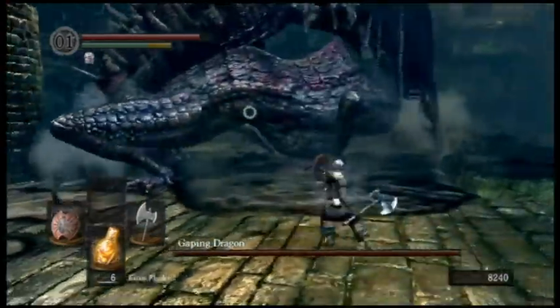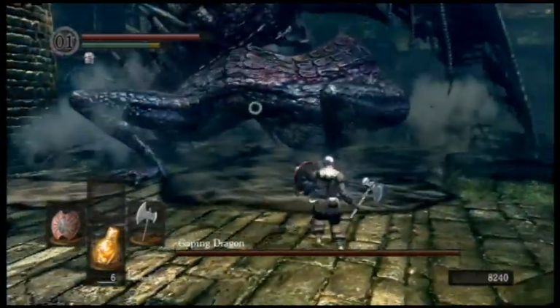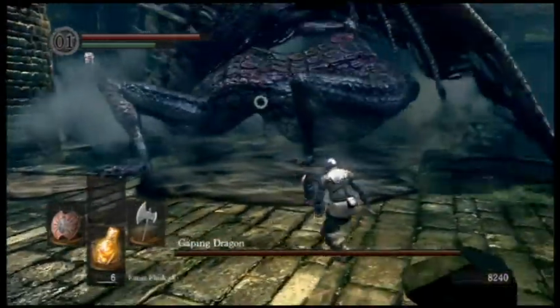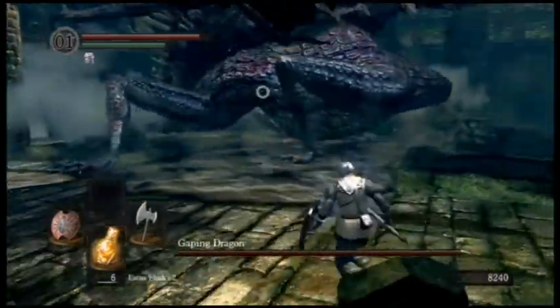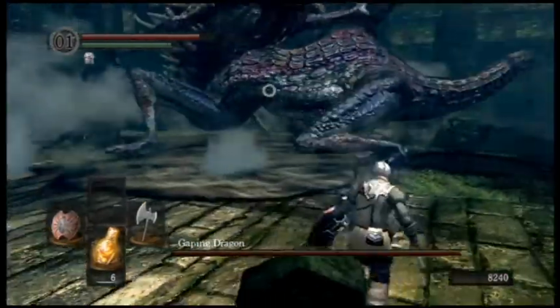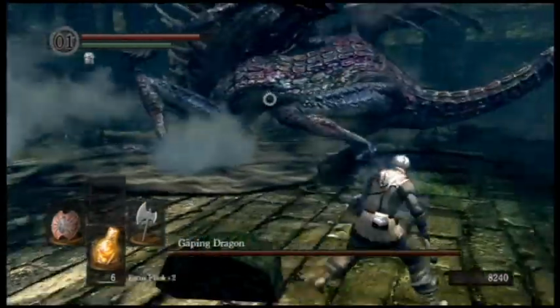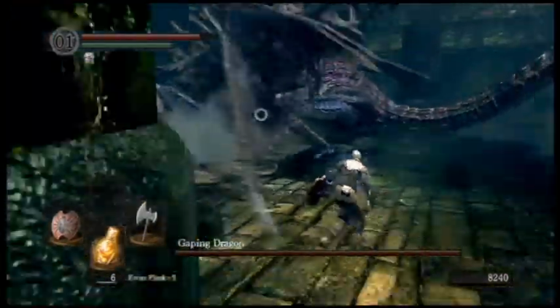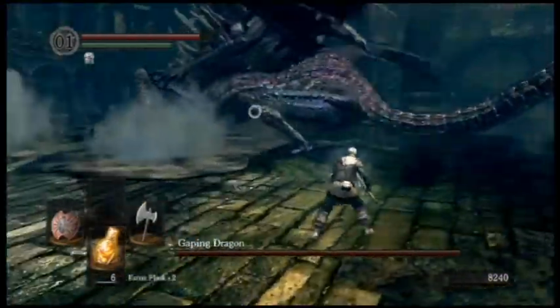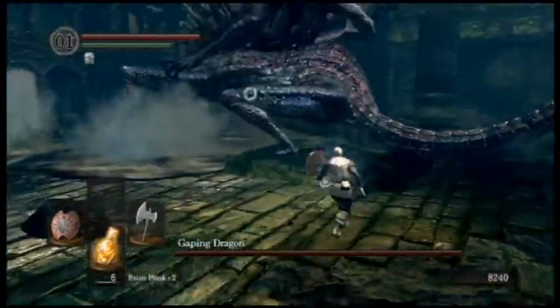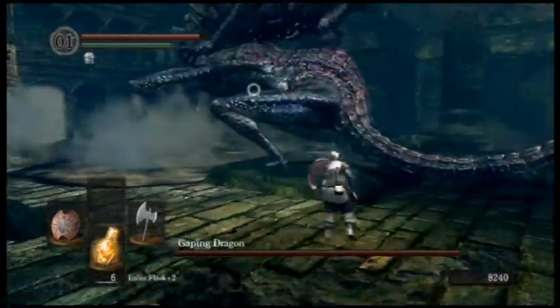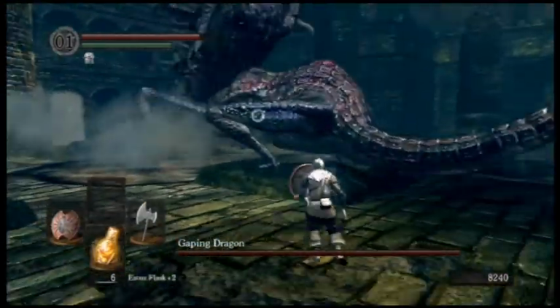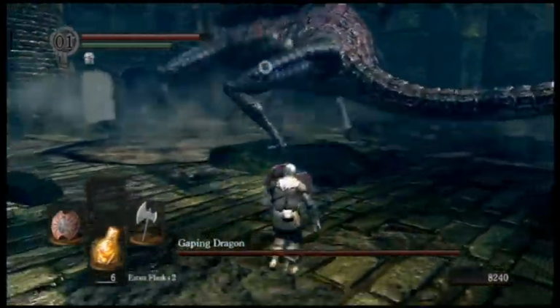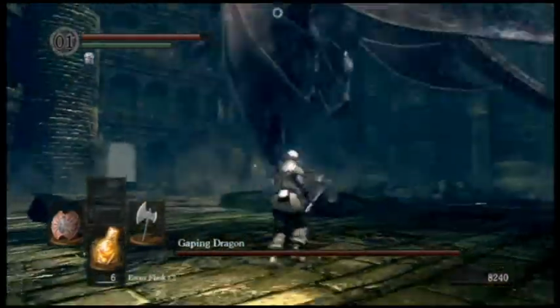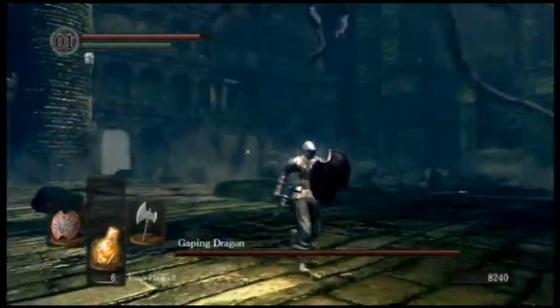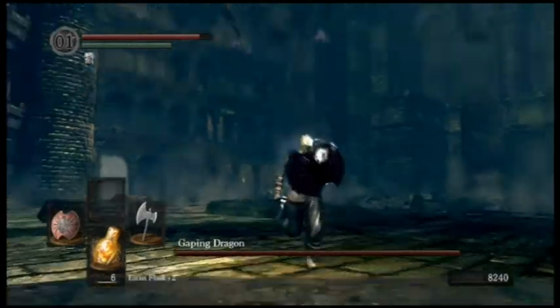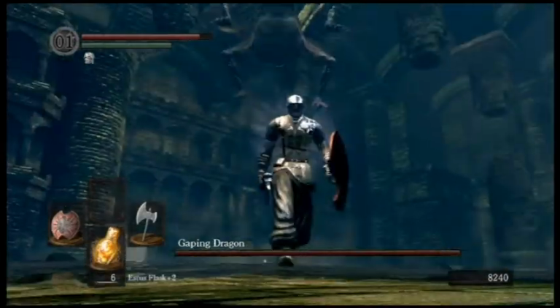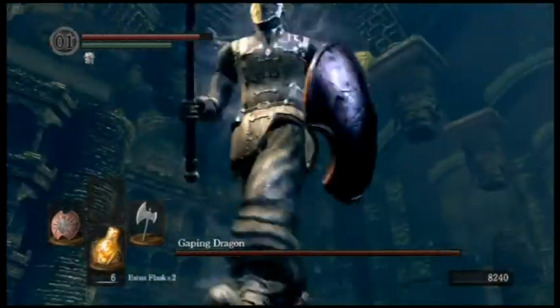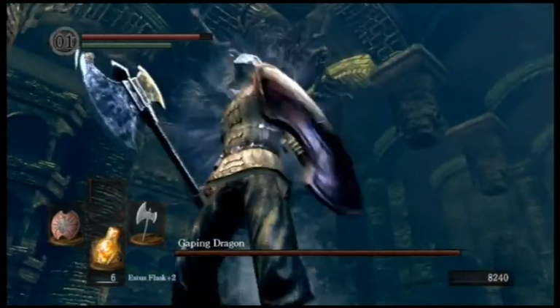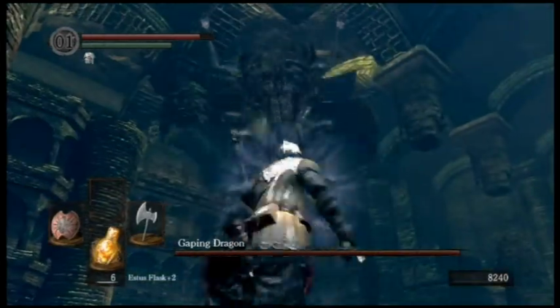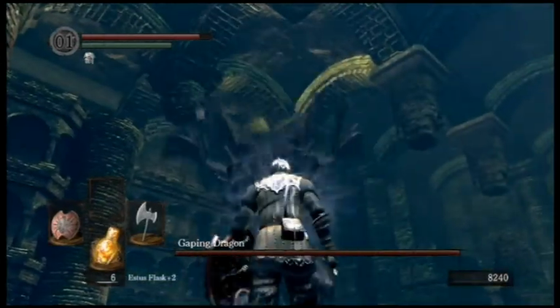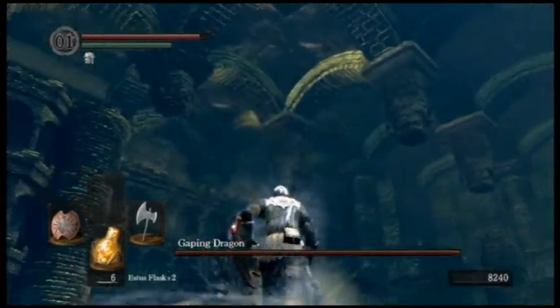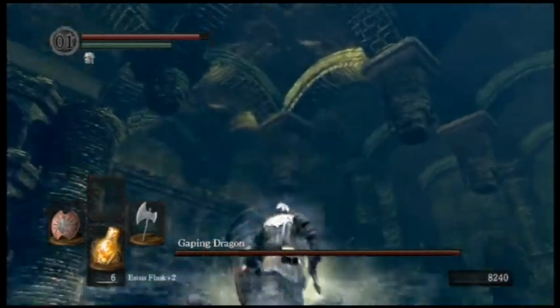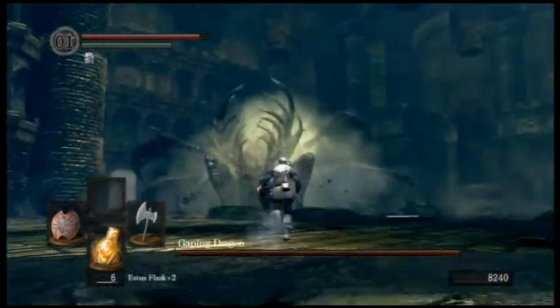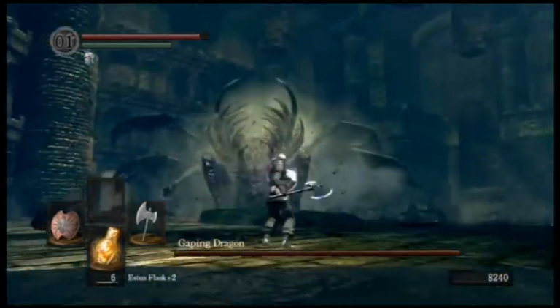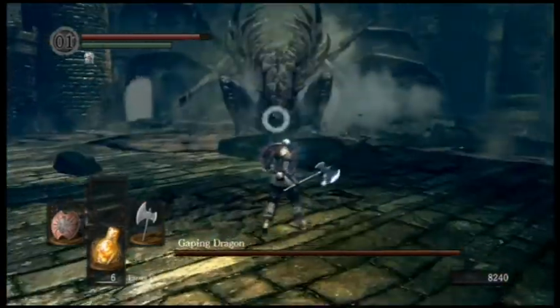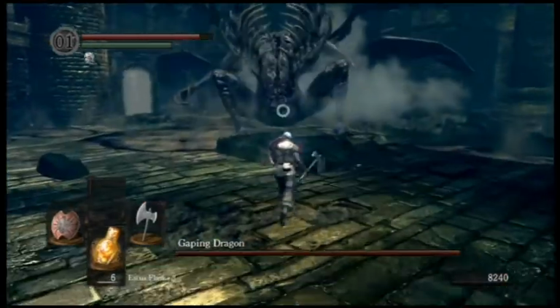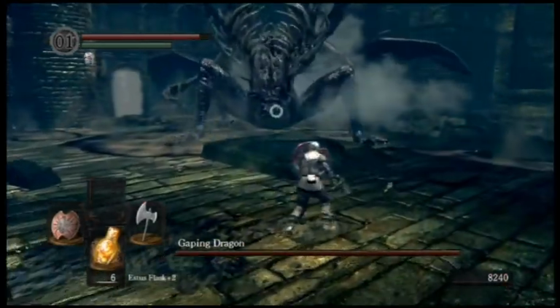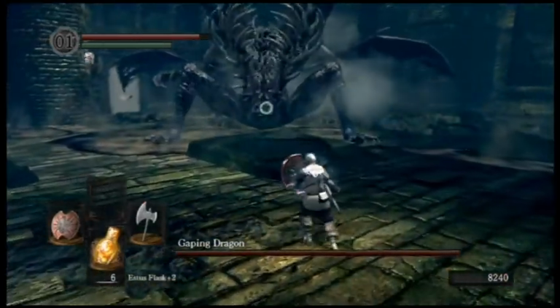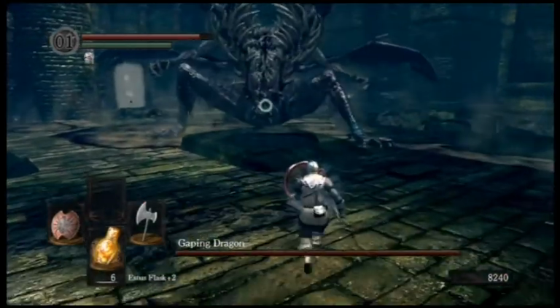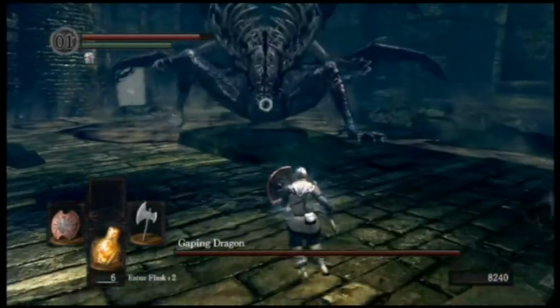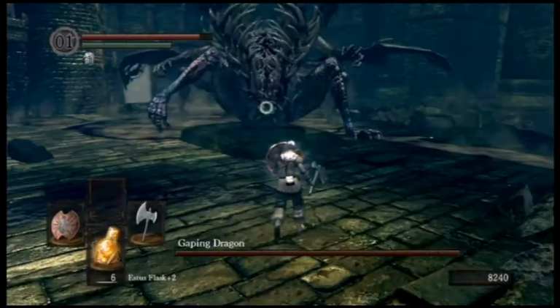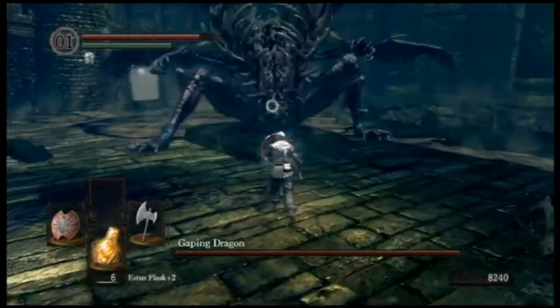You want to be careful of that move right there where he swings his tail around. That can do a lot of damage to you if you're not careful, along with breaking your guard. So you really want to be careful about that.